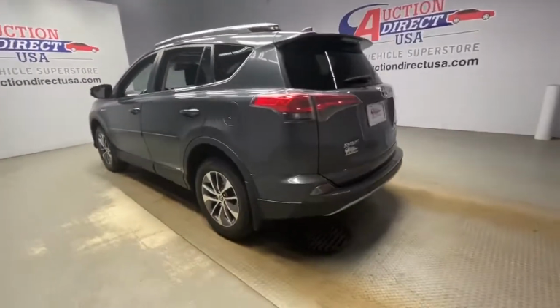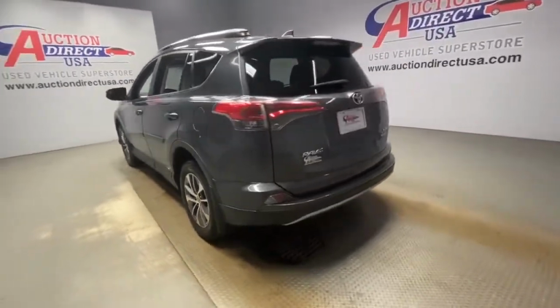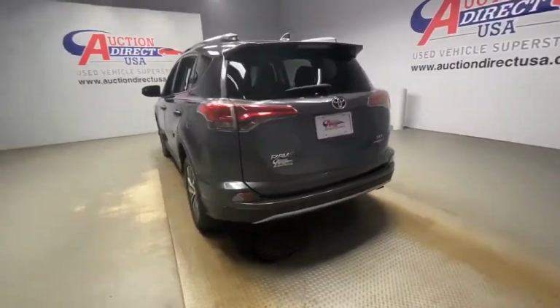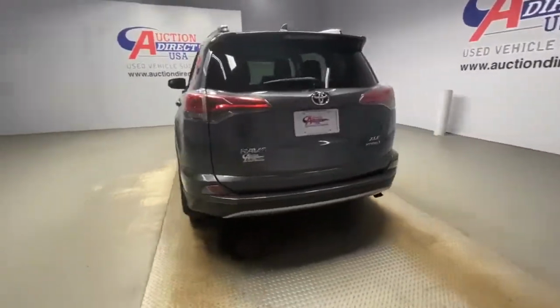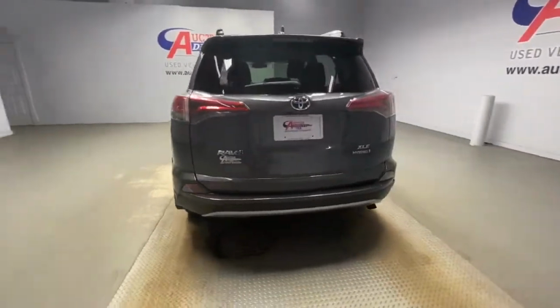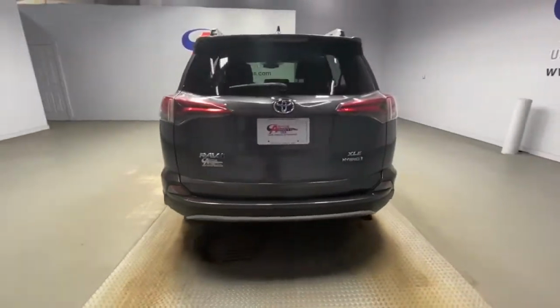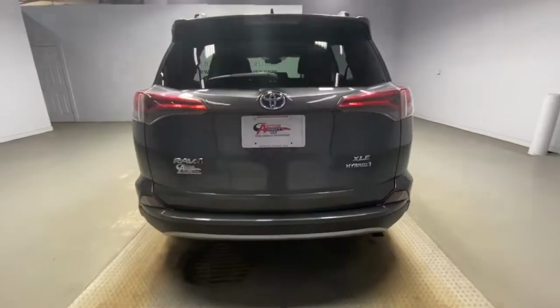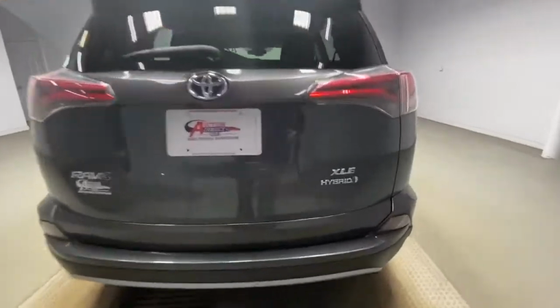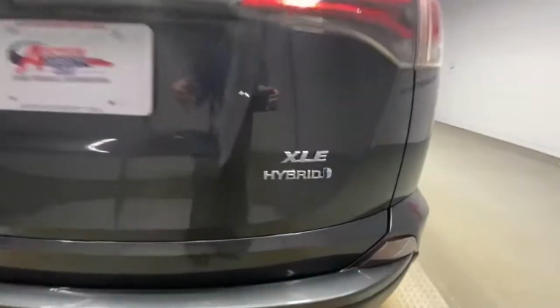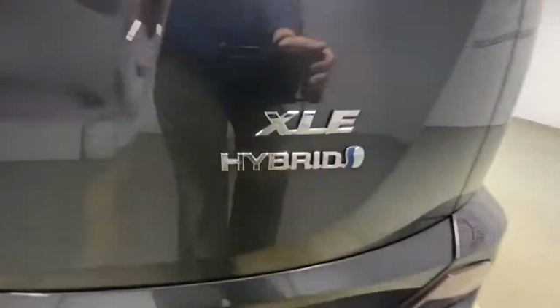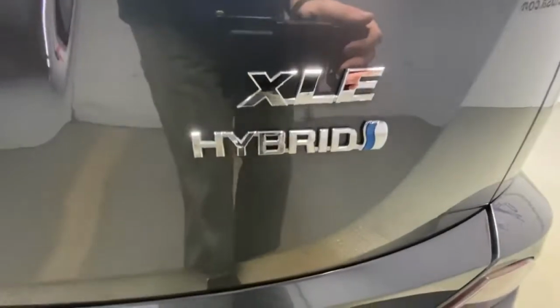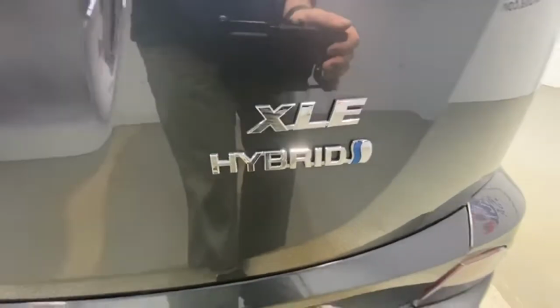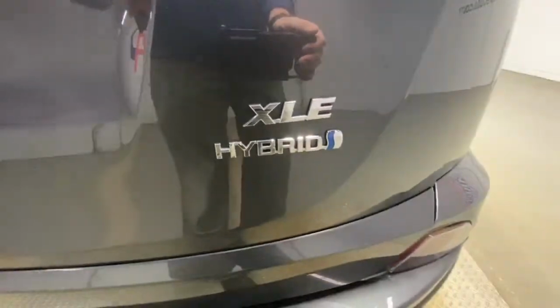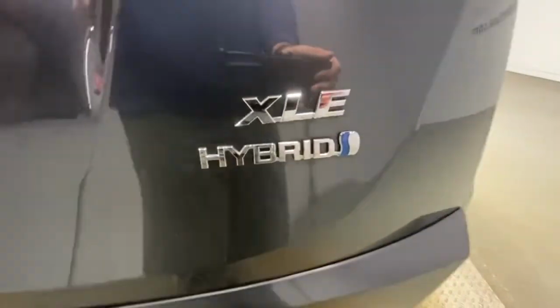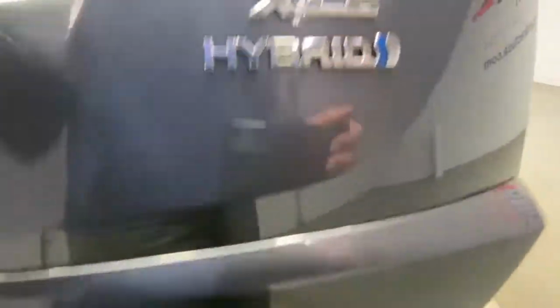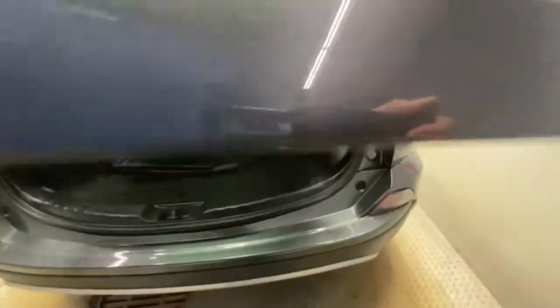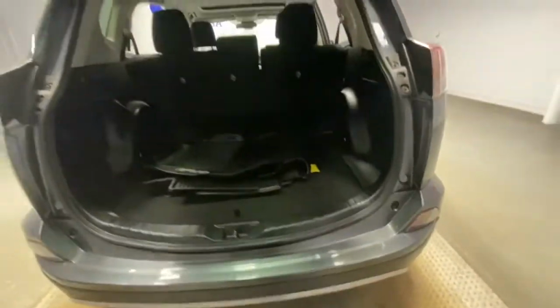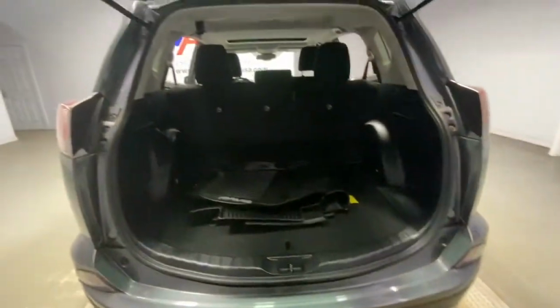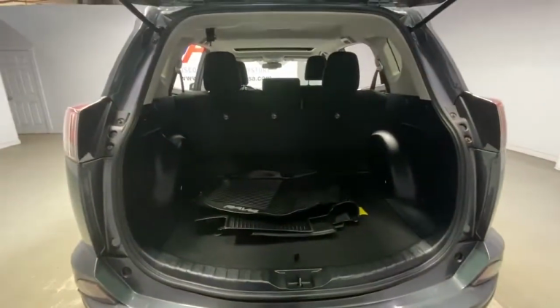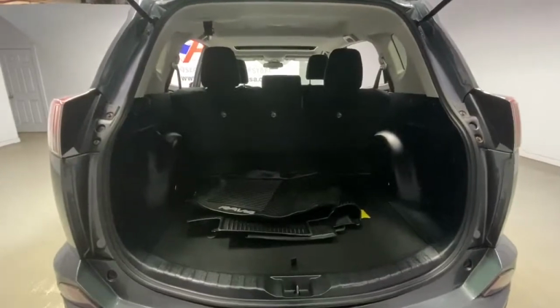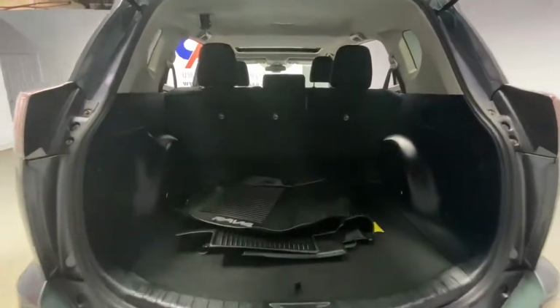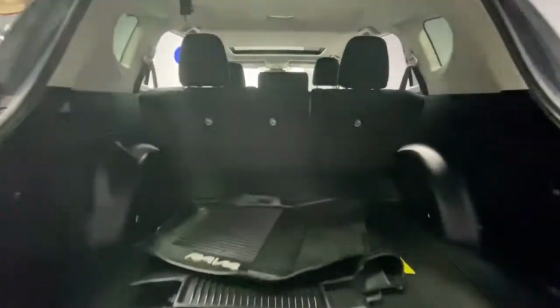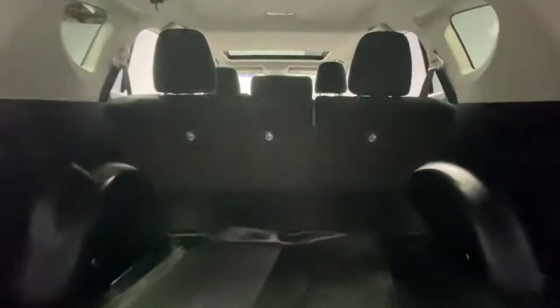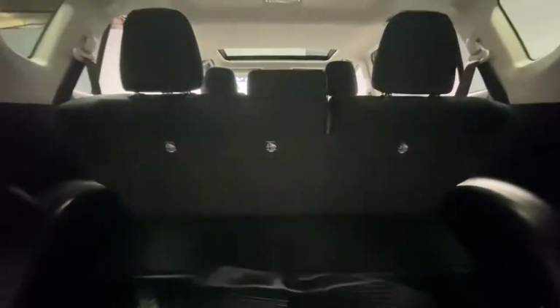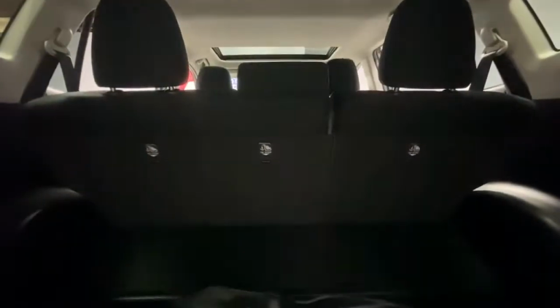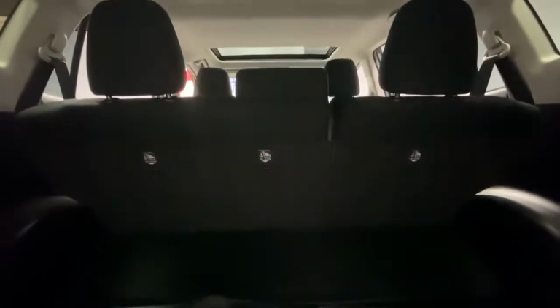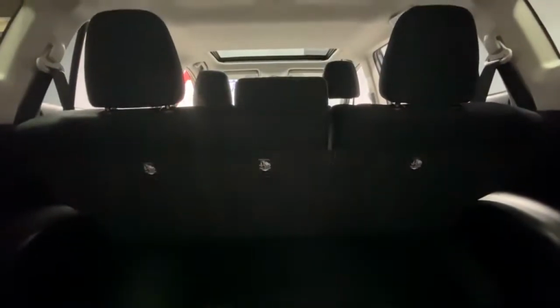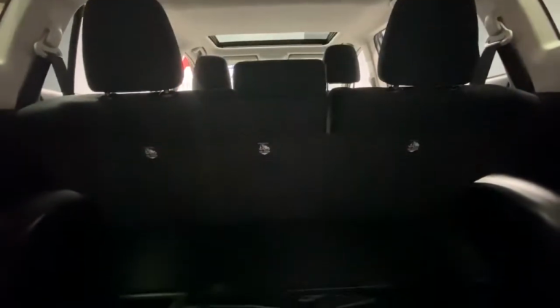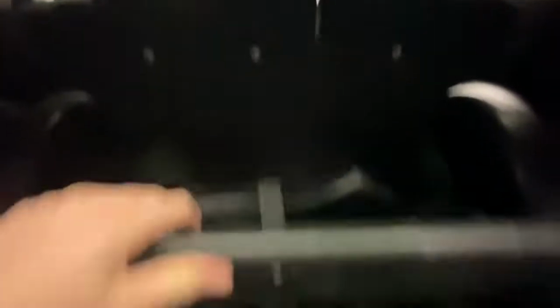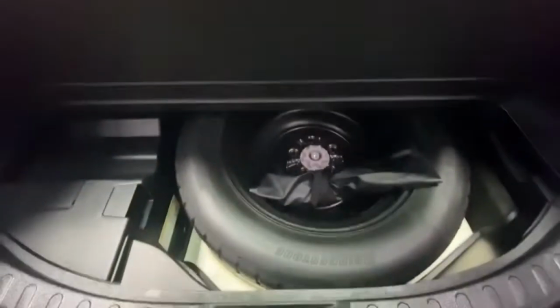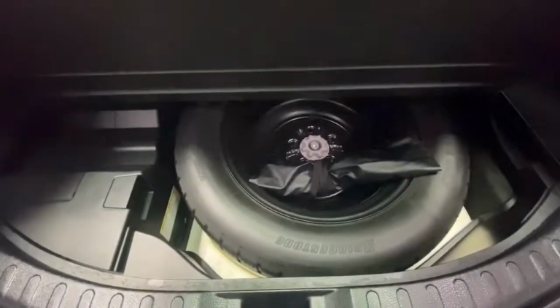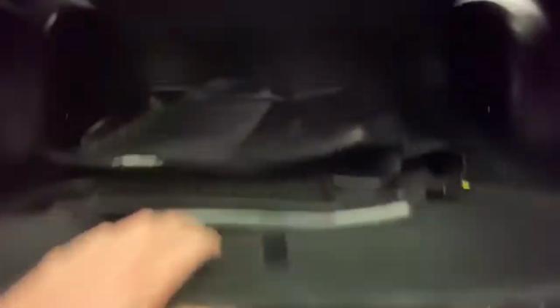Keyless entry, all wheel drive, sun/moonroof, fog lamps, lane keeping assist, adaptive cruise control, keyless start, backup camera, satellite radio, heated mirrors.